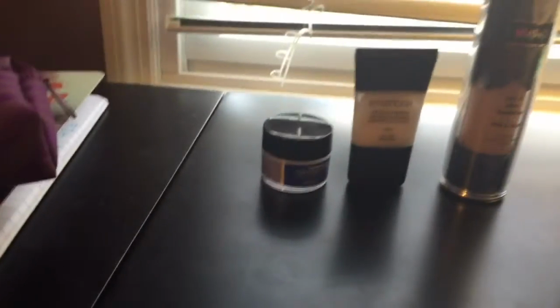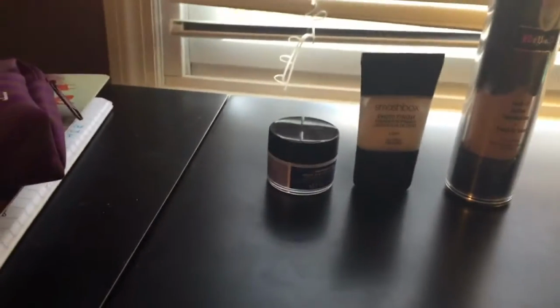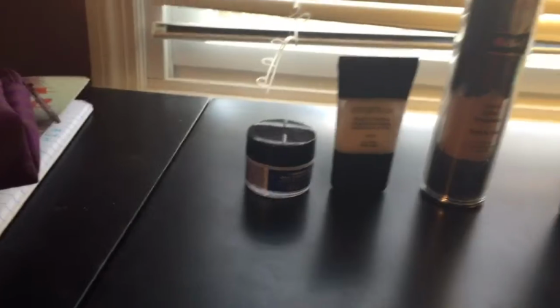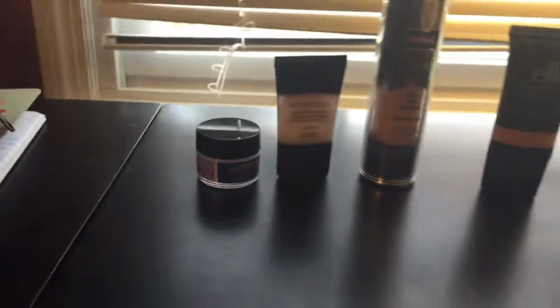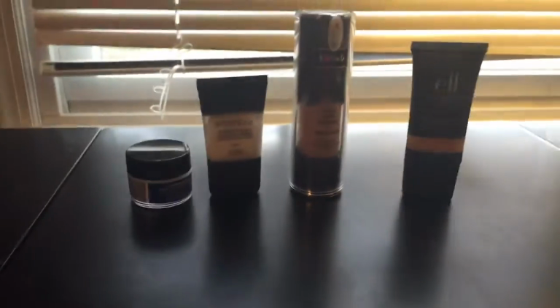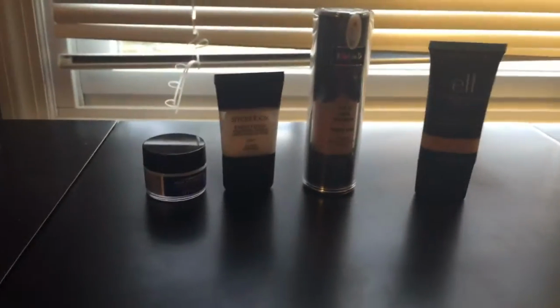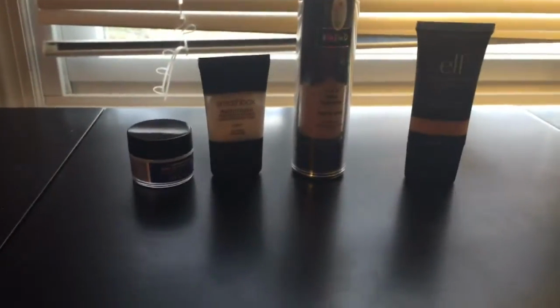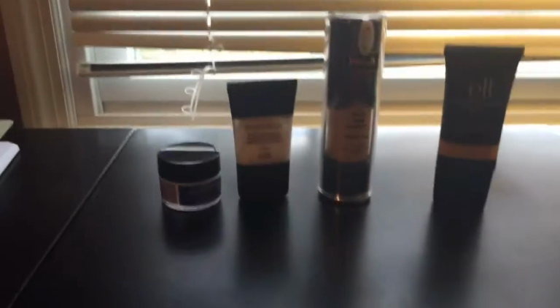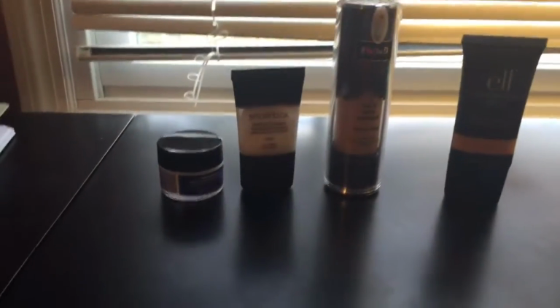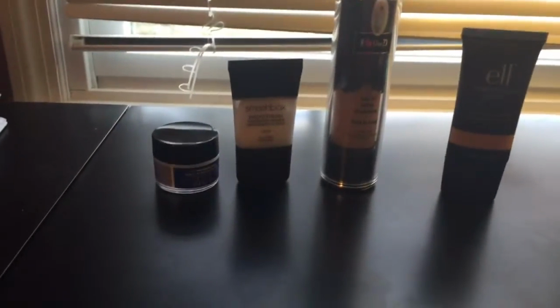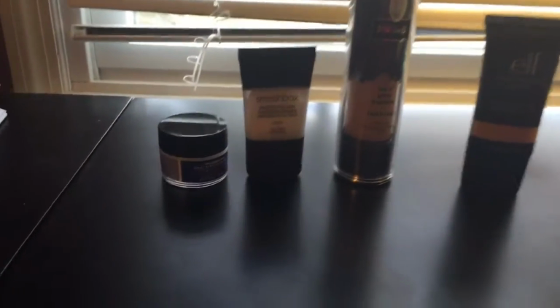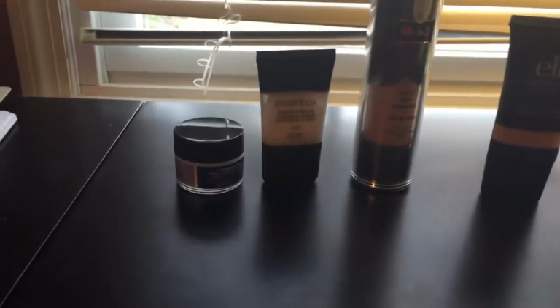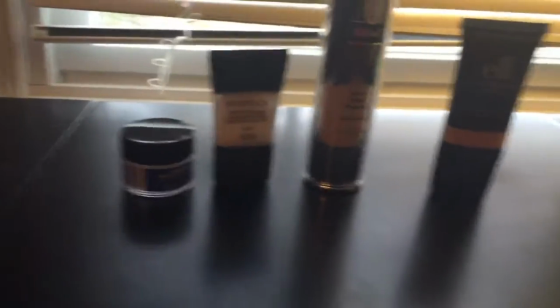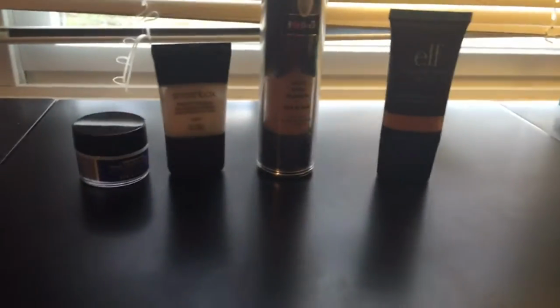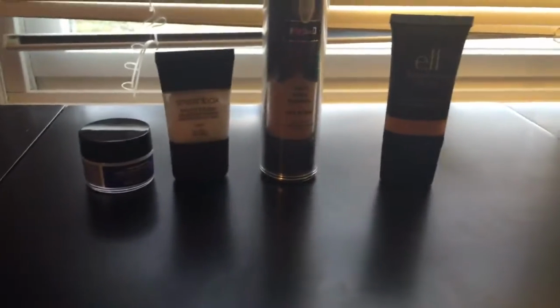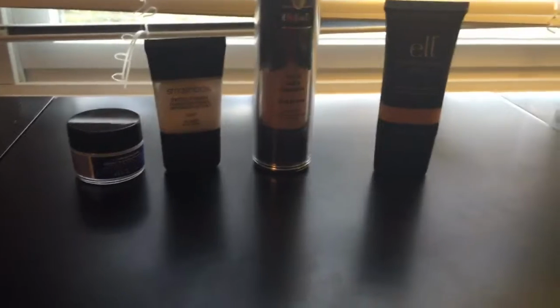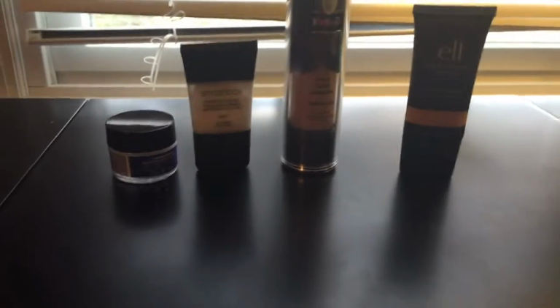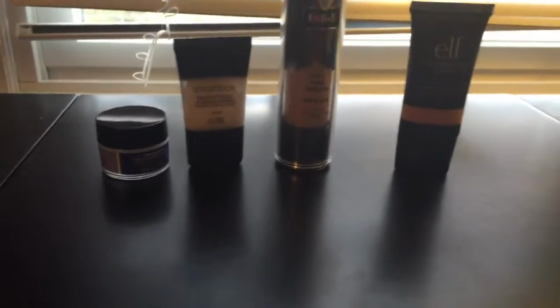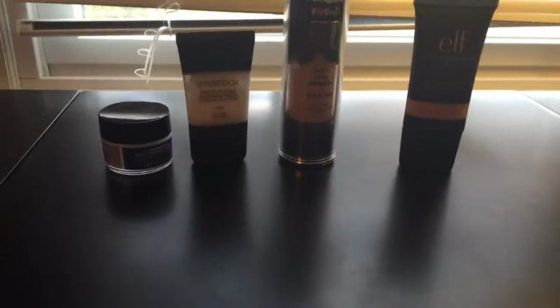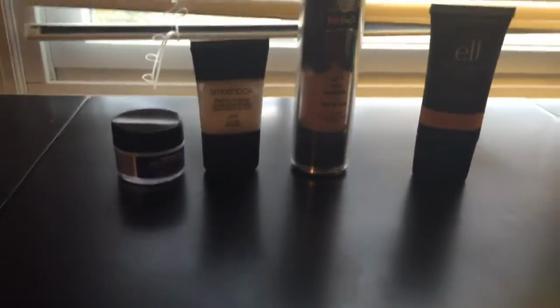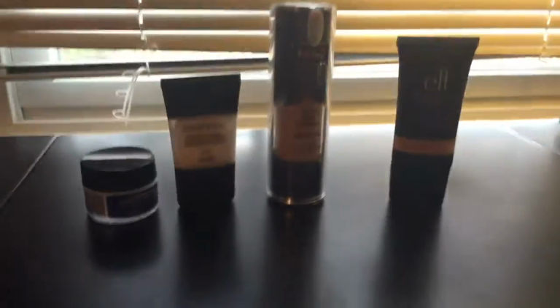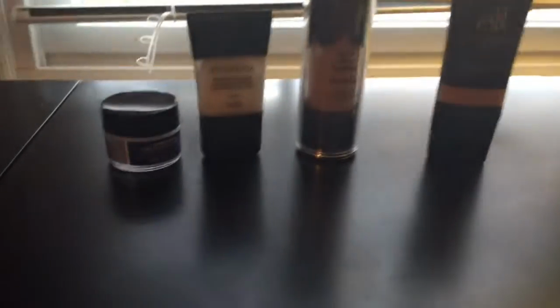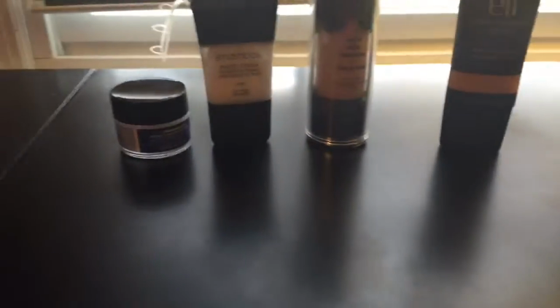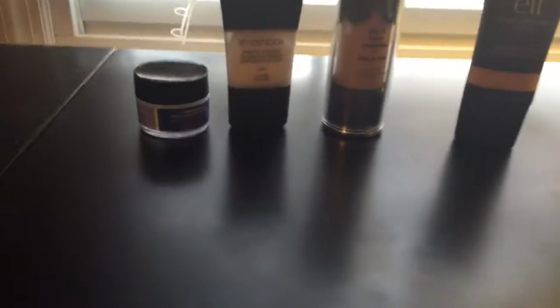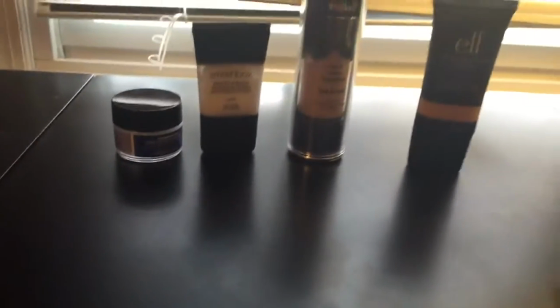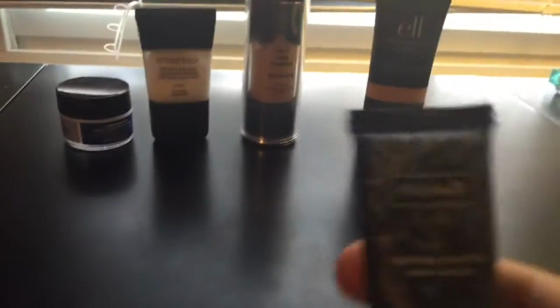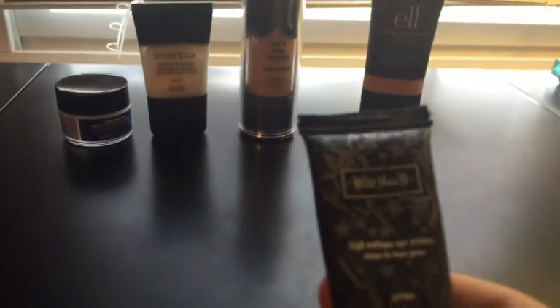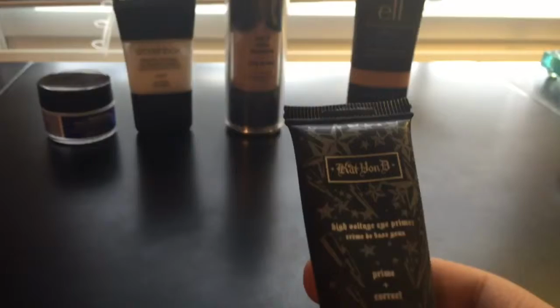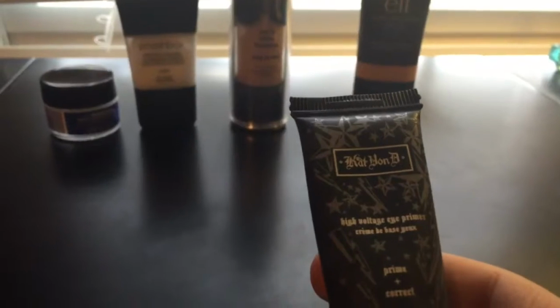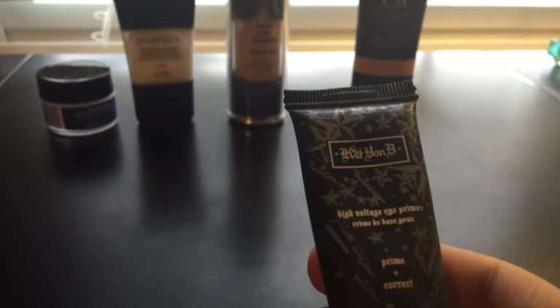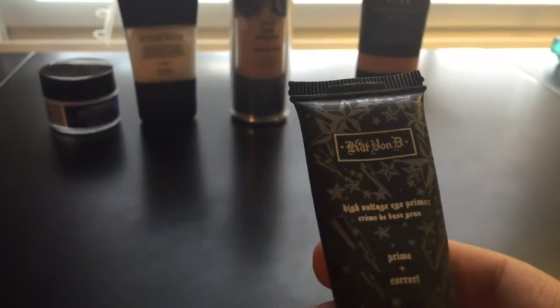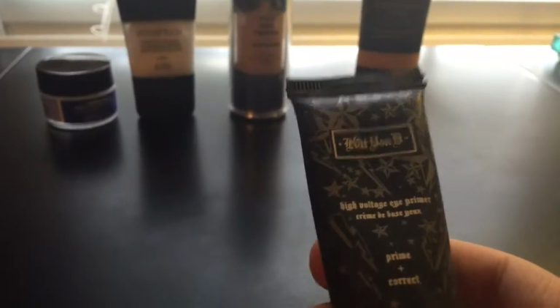A majority of all this I got at Sephora. And then this right here I'm about to show you is the Eye Primer by Kat Von D.